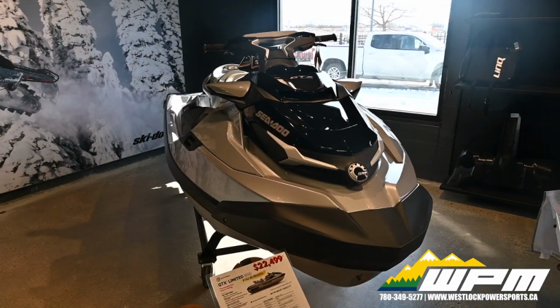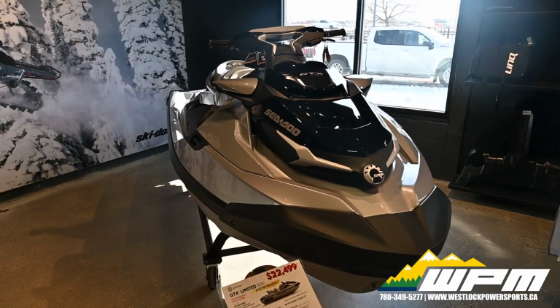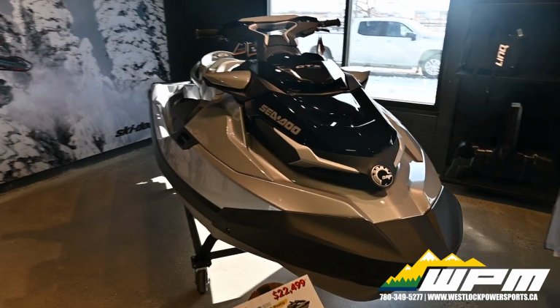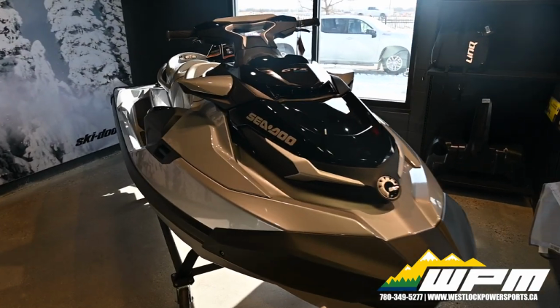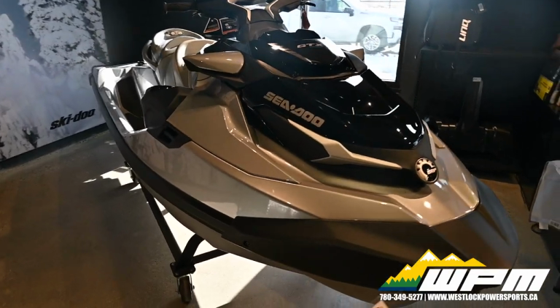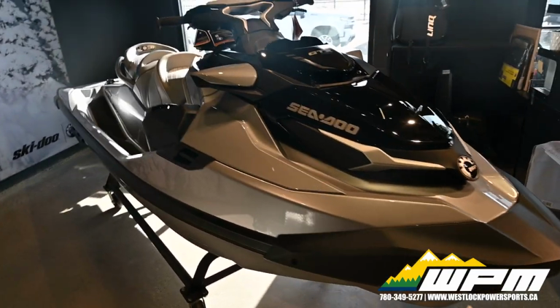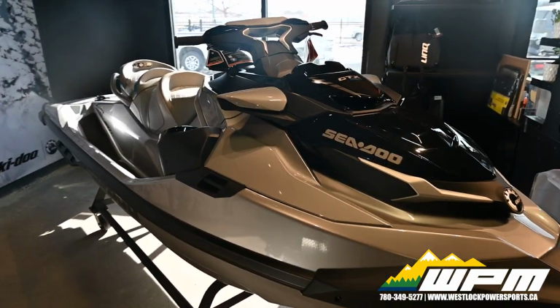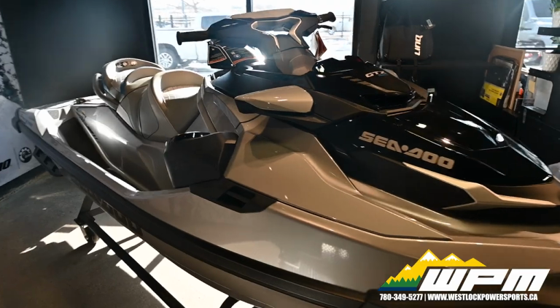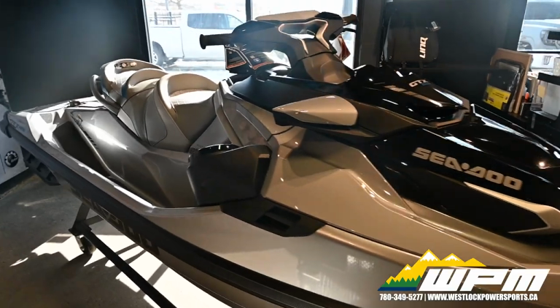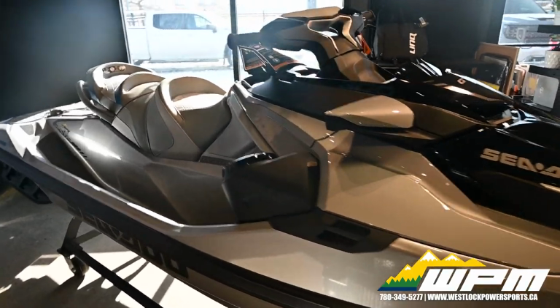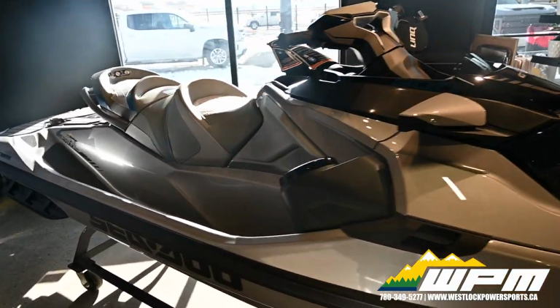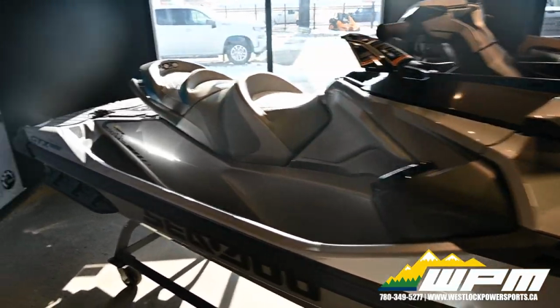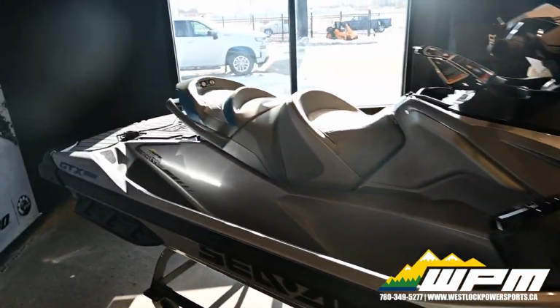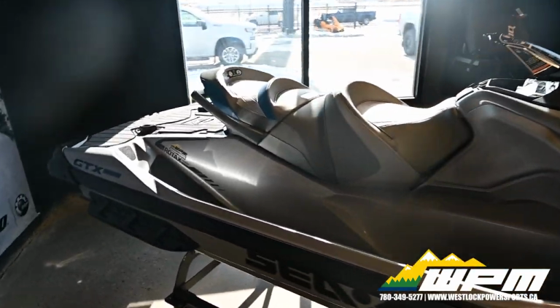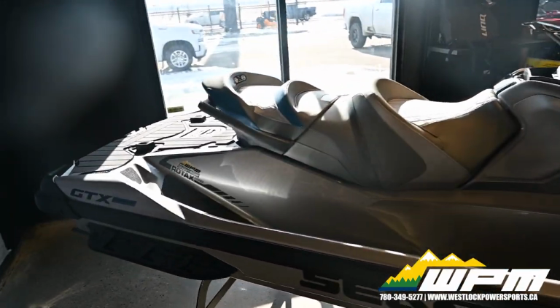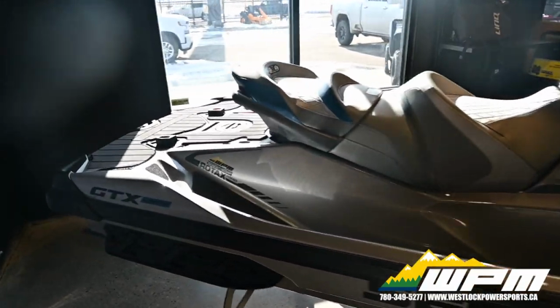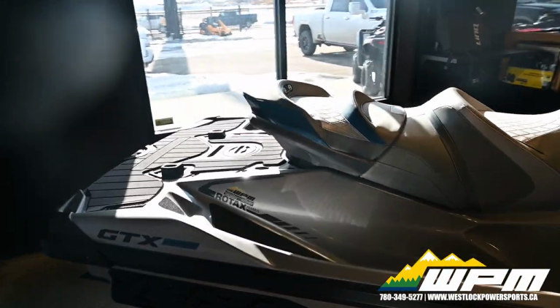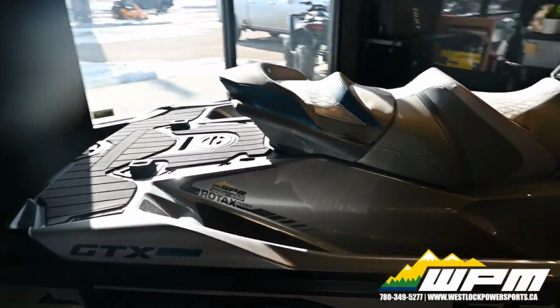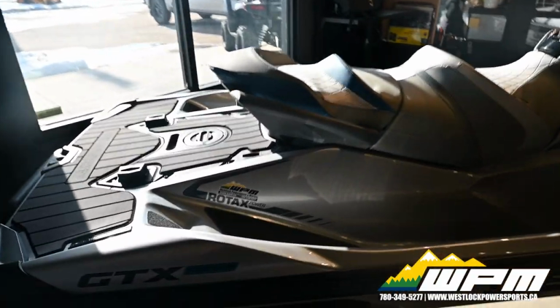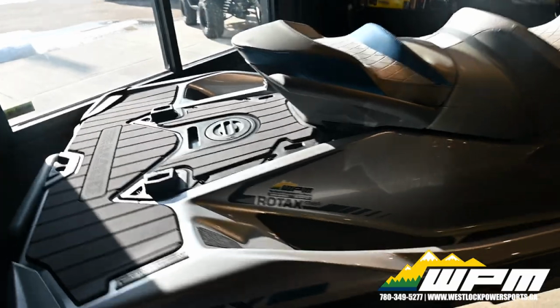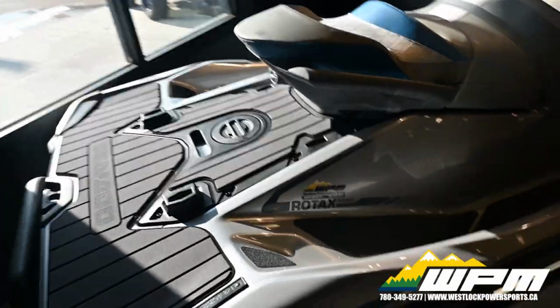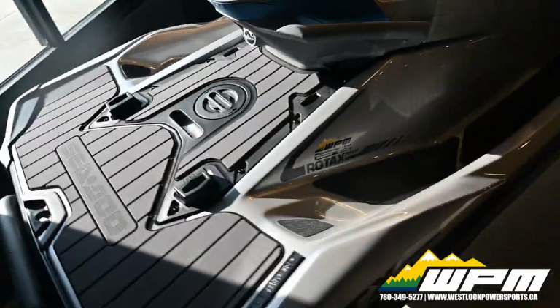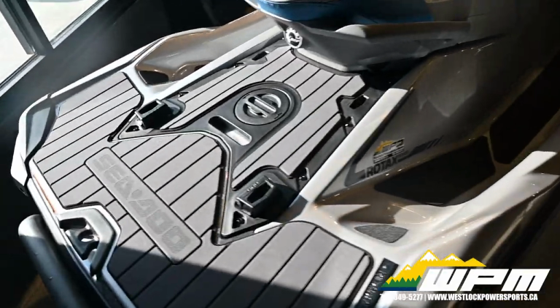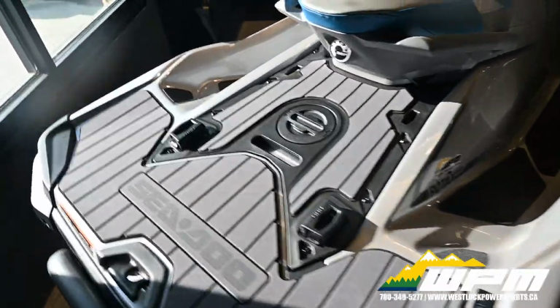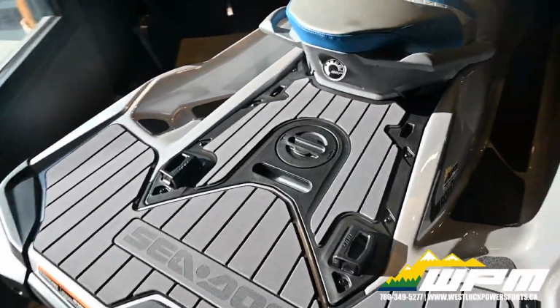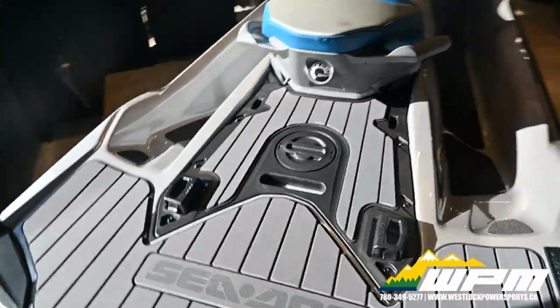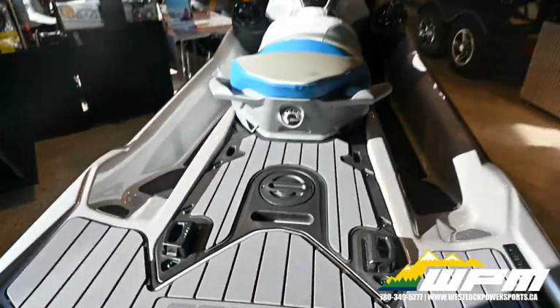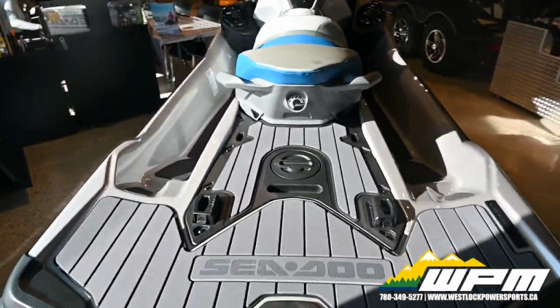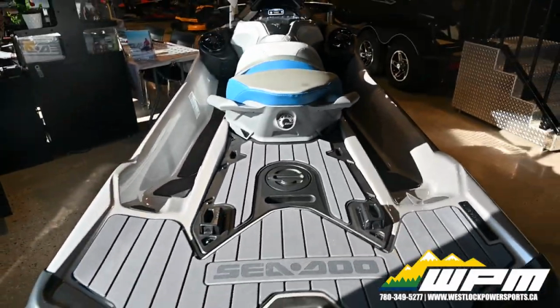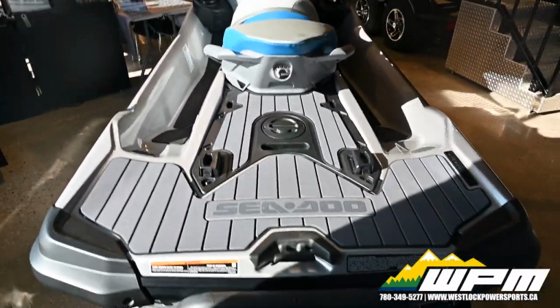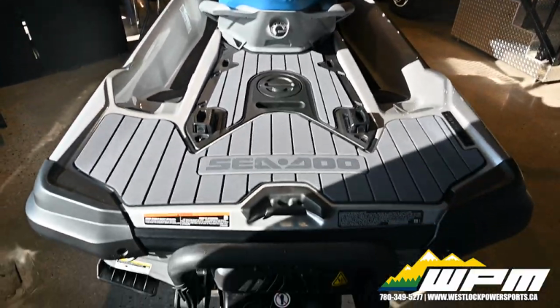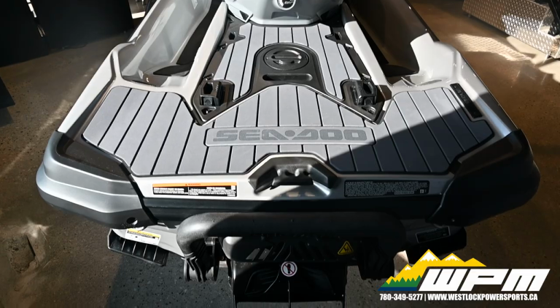Extra rear storage is now possible with the secure quick-attach LinQ system. It allows you to easily snap a fuel caddy, a bag, a cooler and more to the back of your watercraft using two convenient integrated attachment points.